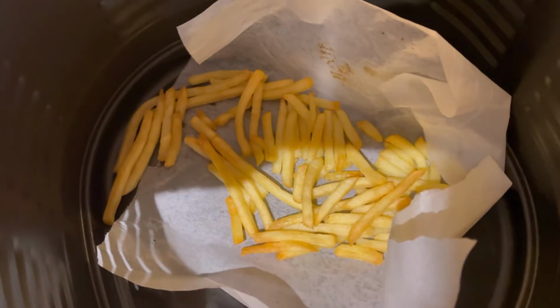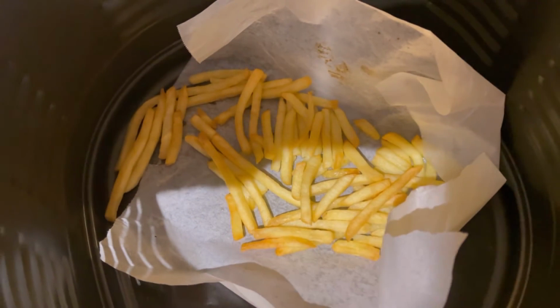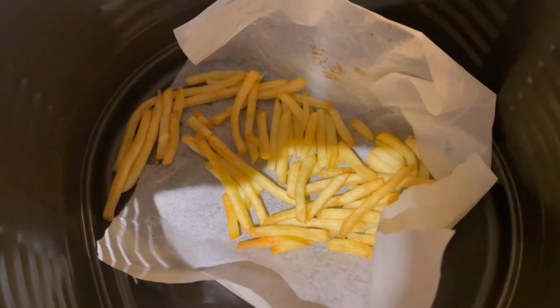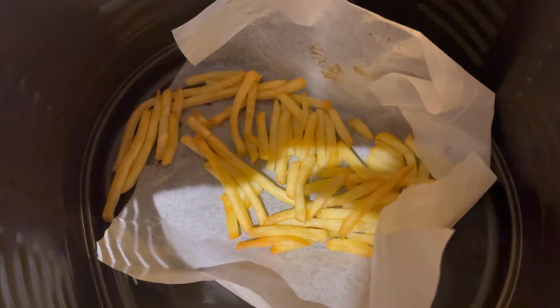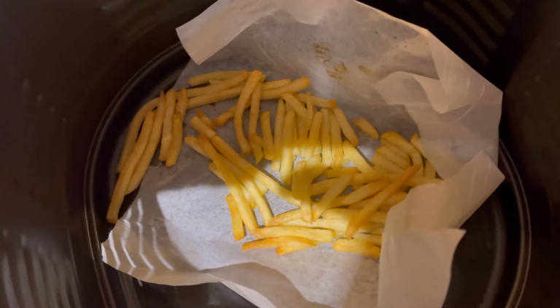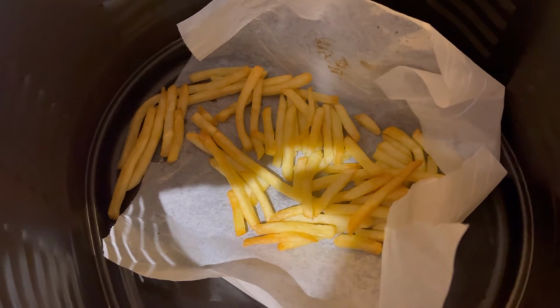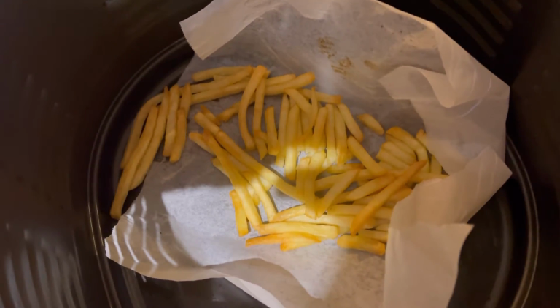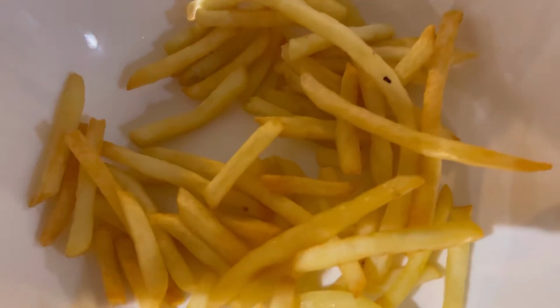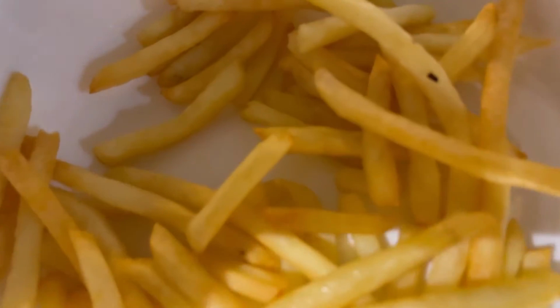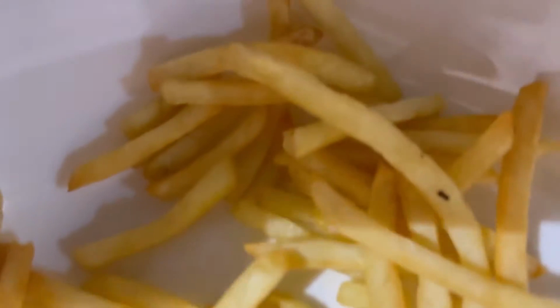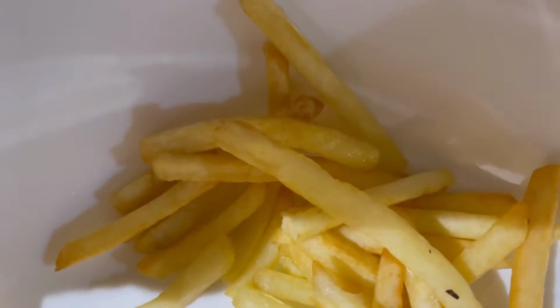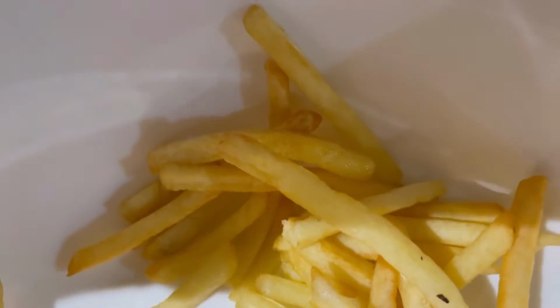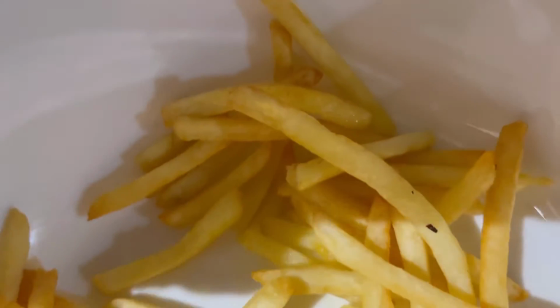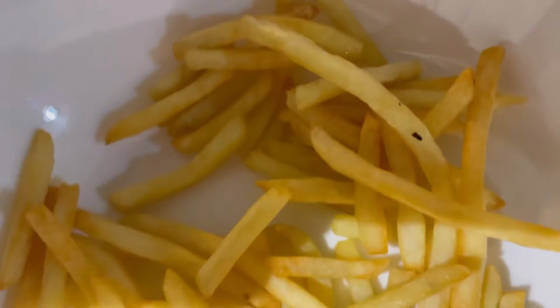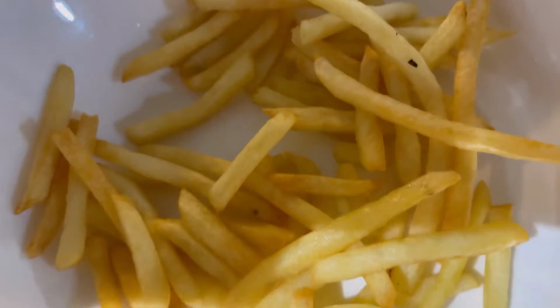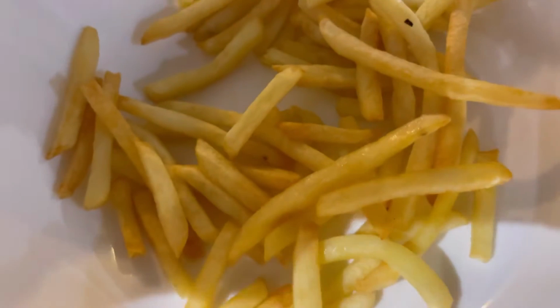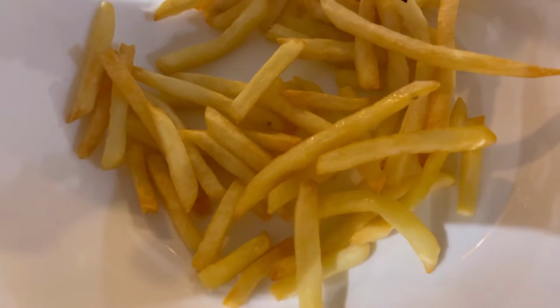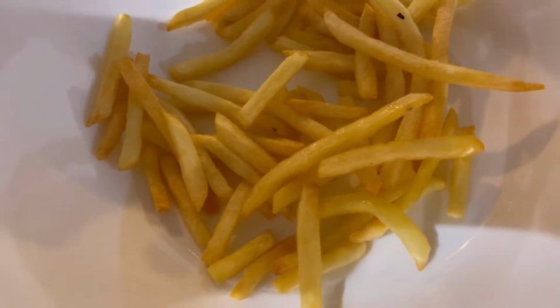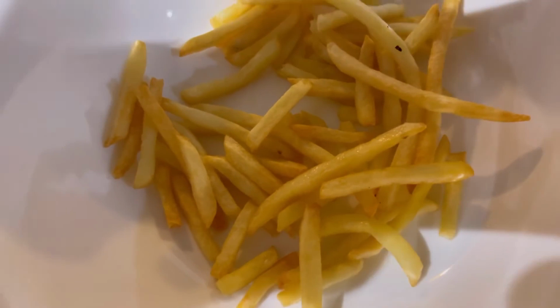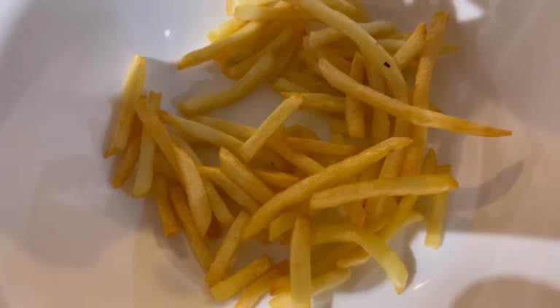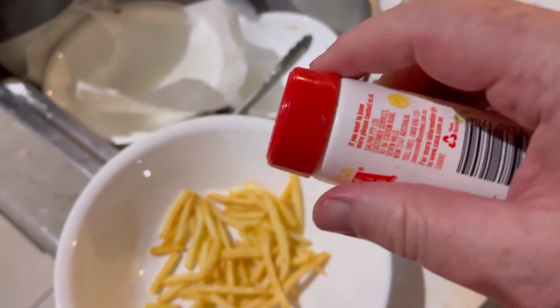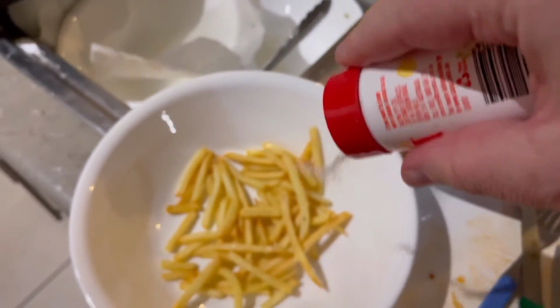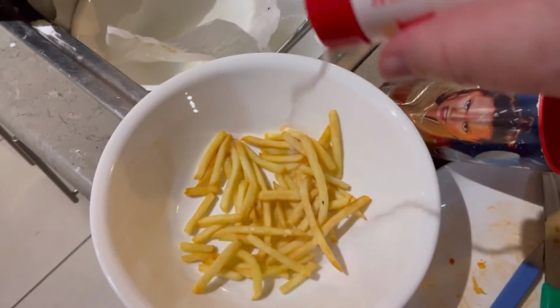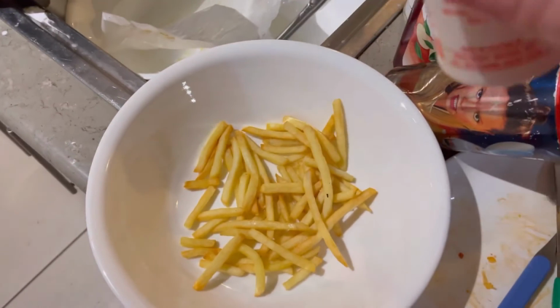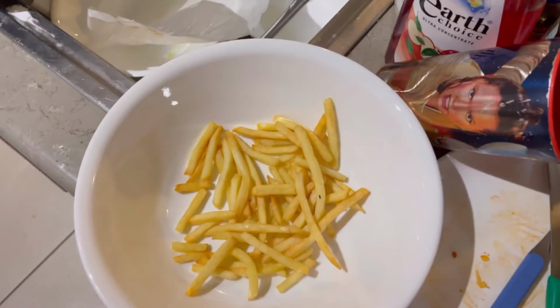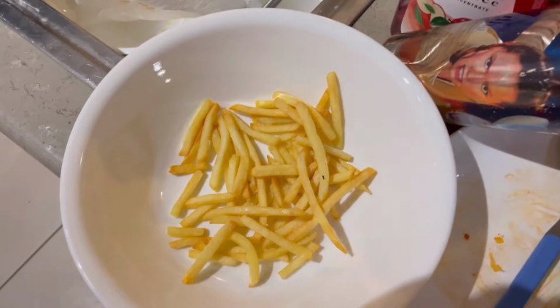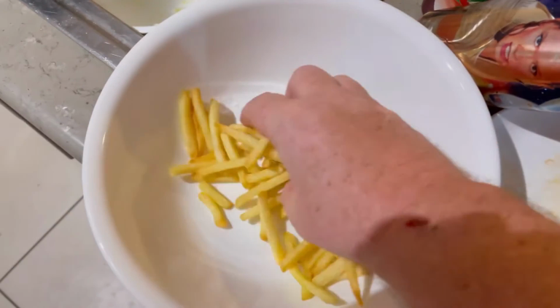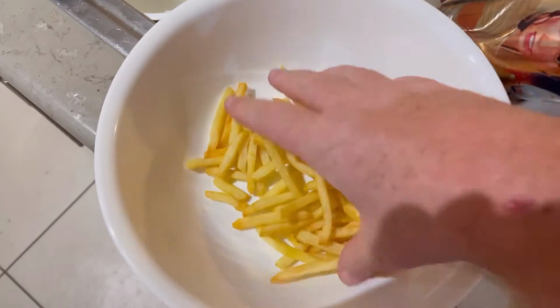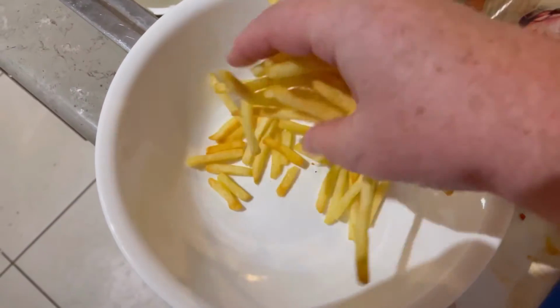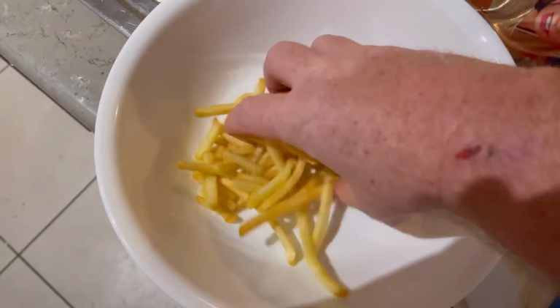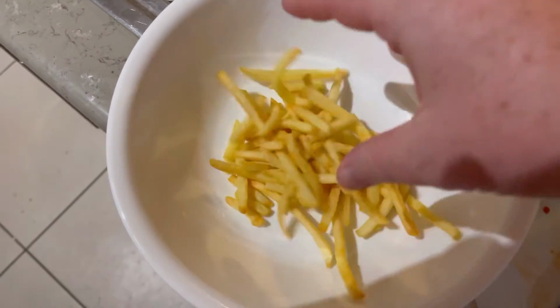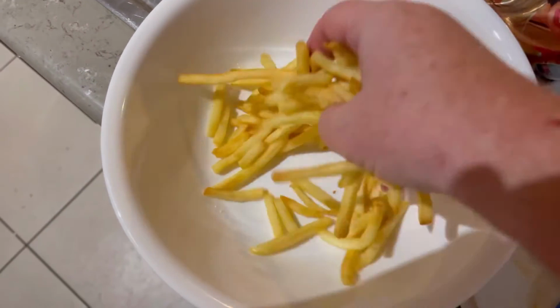Oh, the crunch. Honestly, I don't think they could be better. They're absolutely golden, crispy, wonderful. Bit of salt. Oh, Jesus — that came out faster than I thought it would.